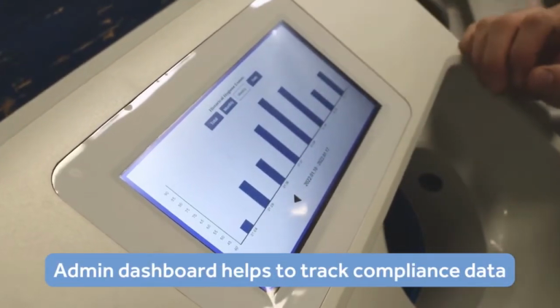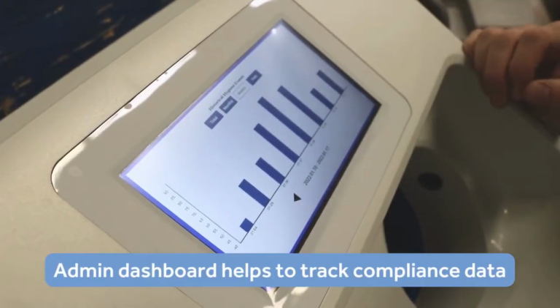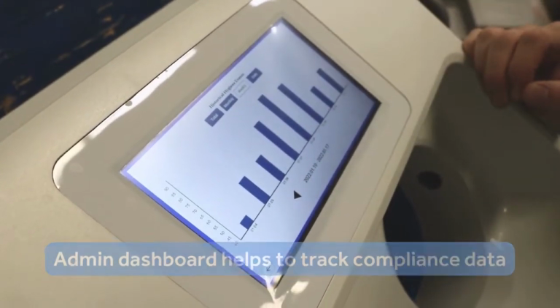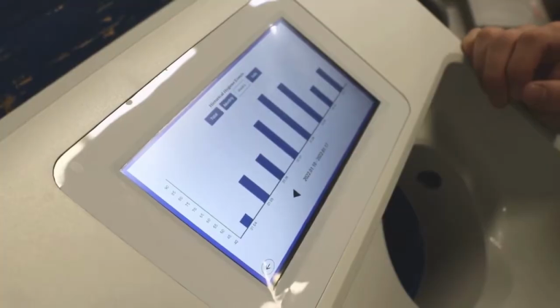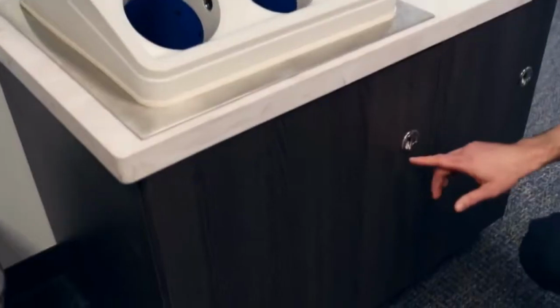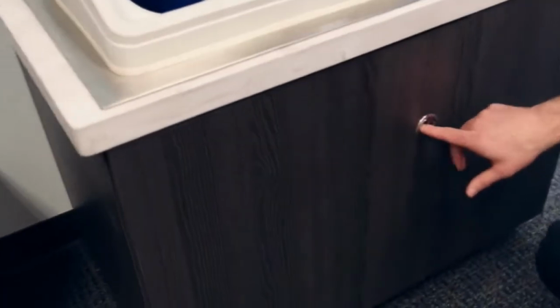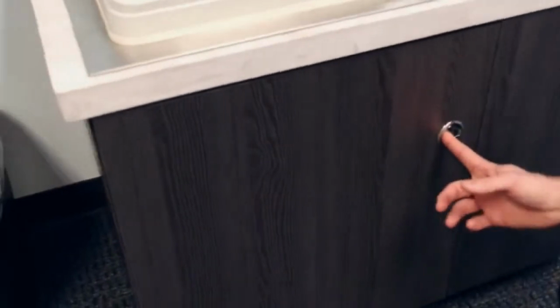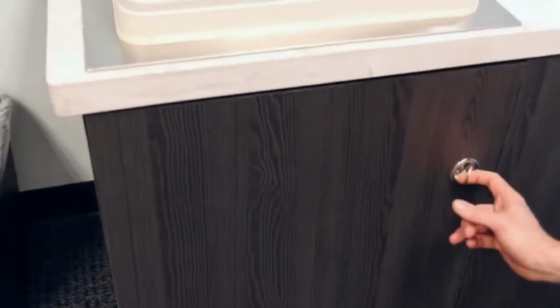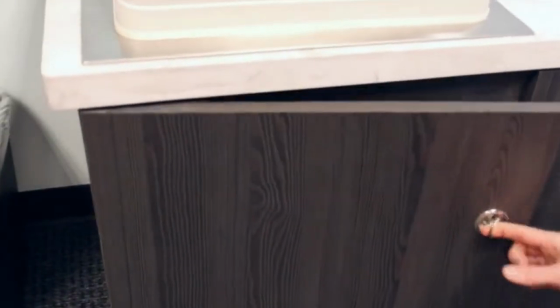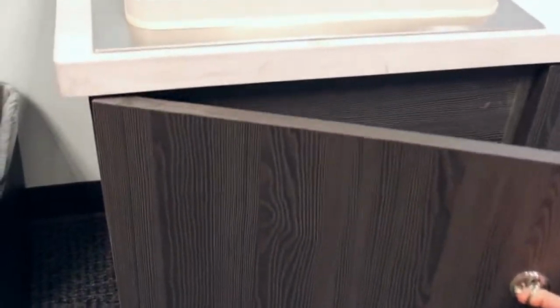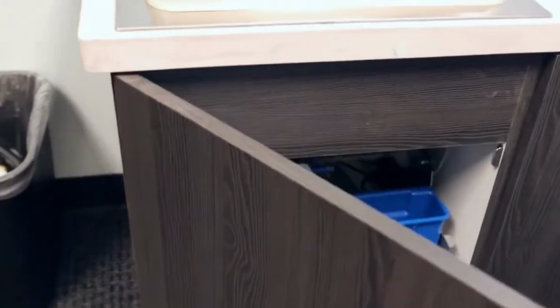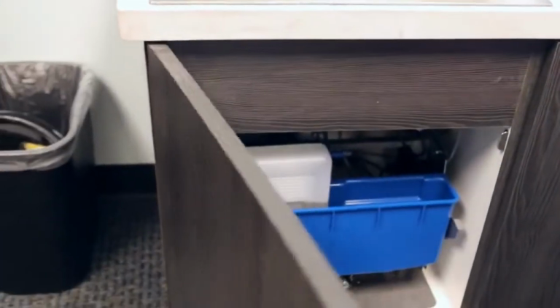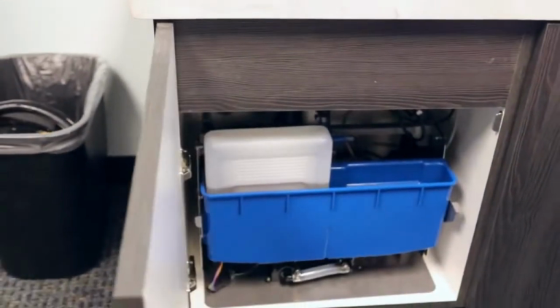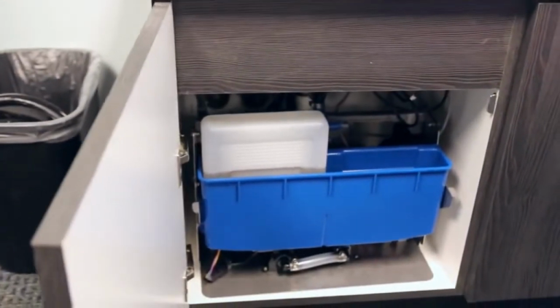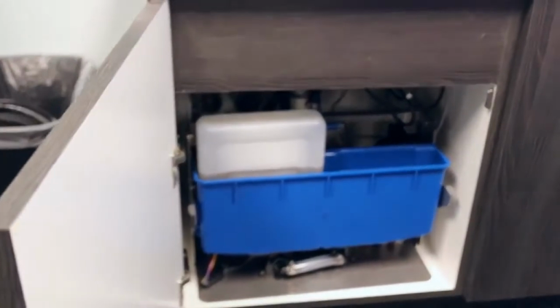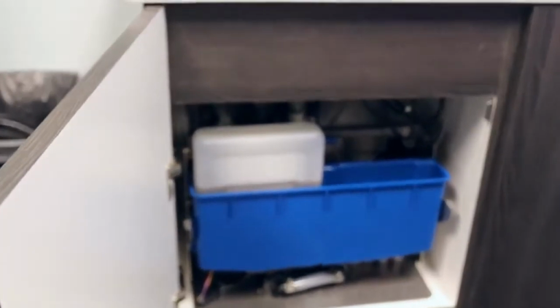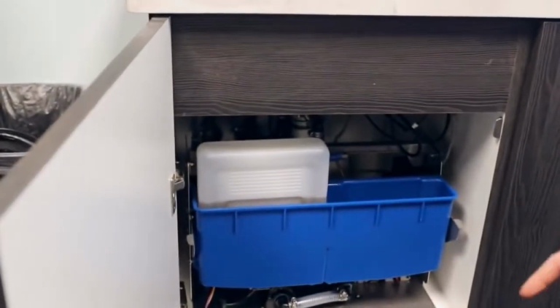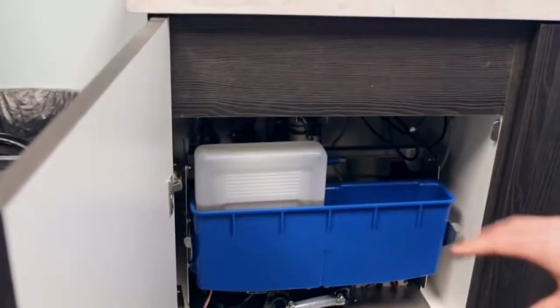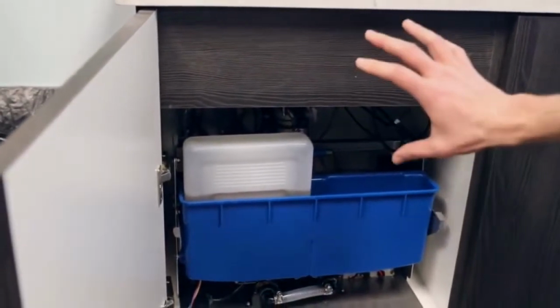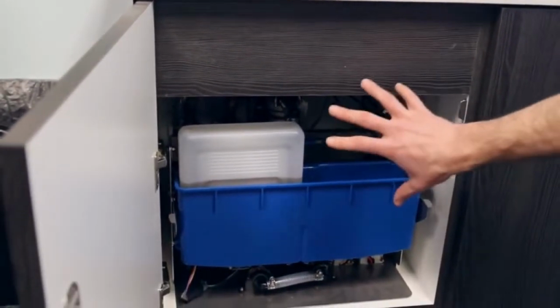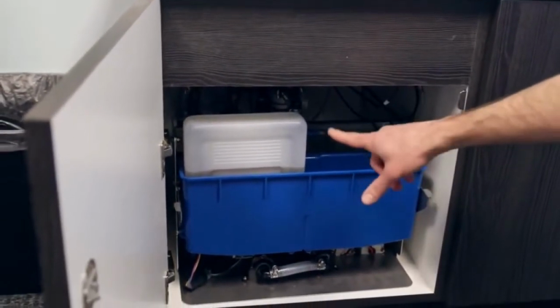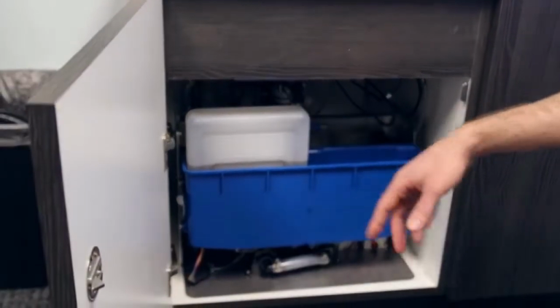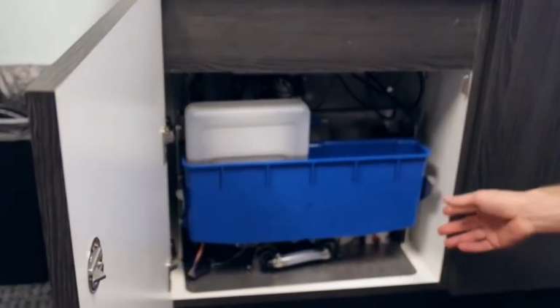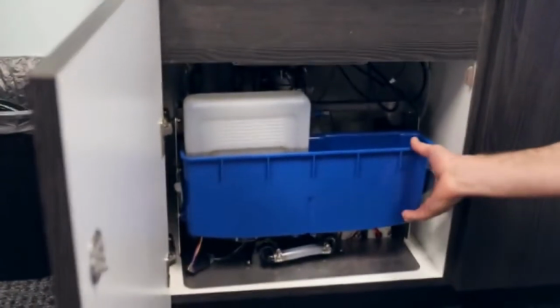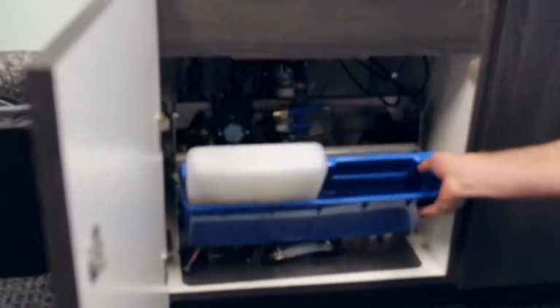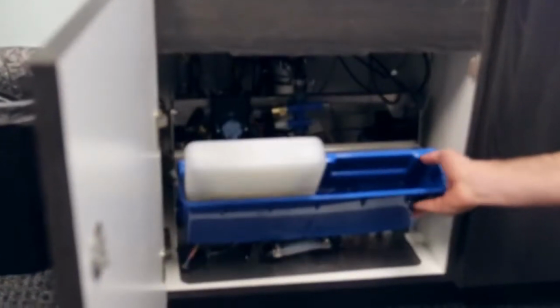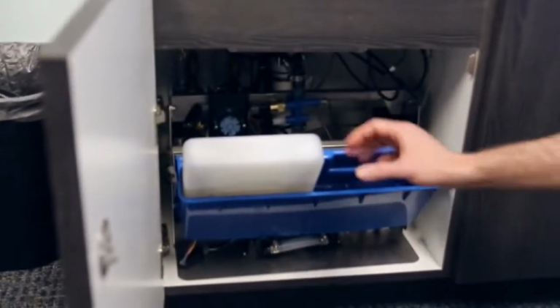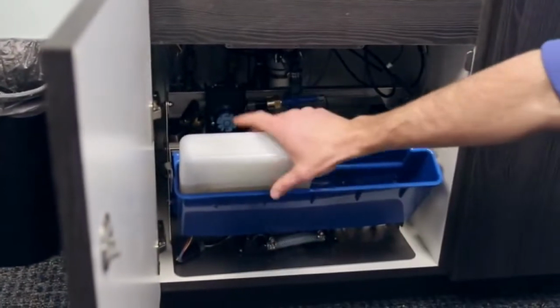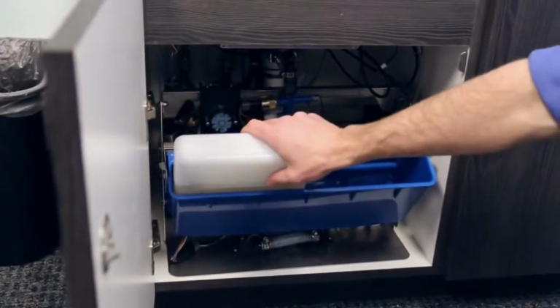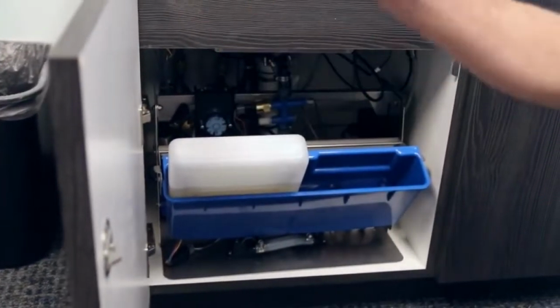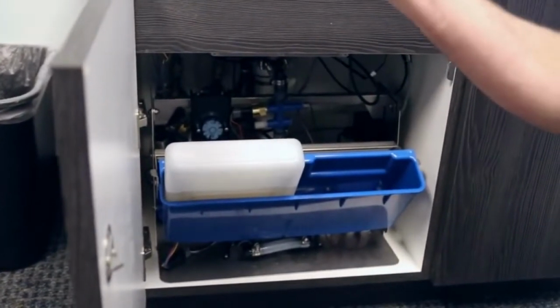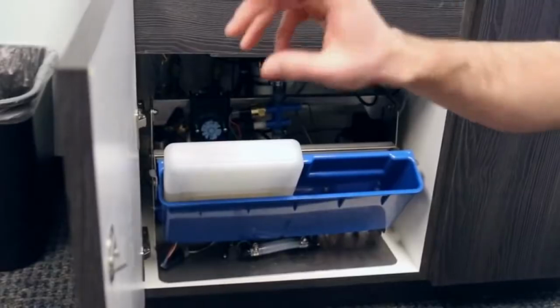You can easily store and access the Meritech solution within the cabinet. The Evo Encounter connects to one cartridge of UPX solution which will support 2,000 hand washes at a time.